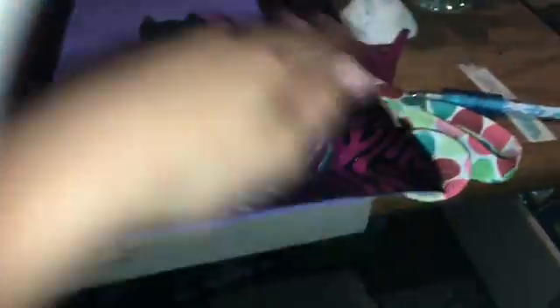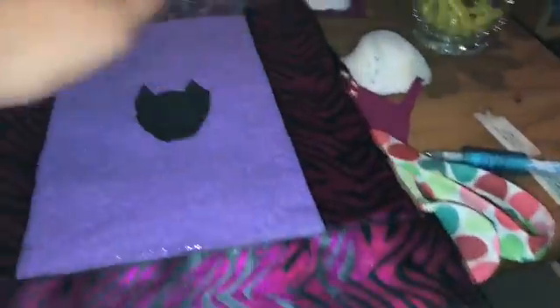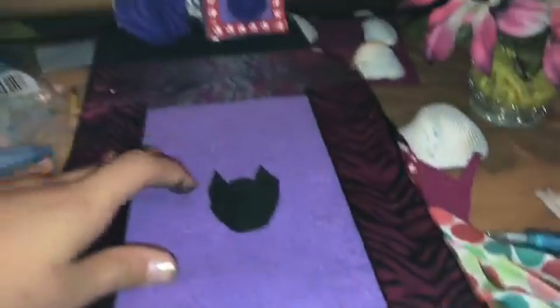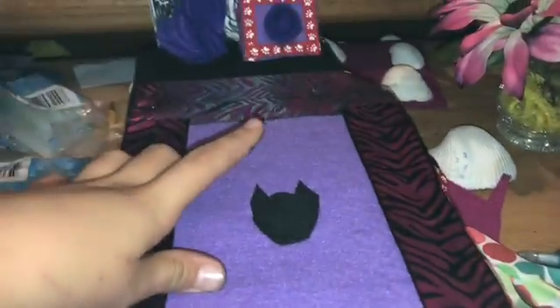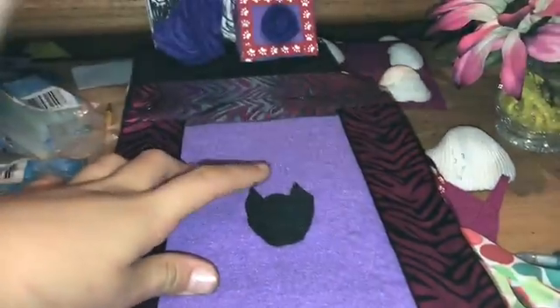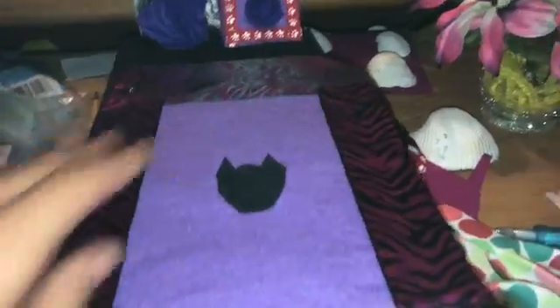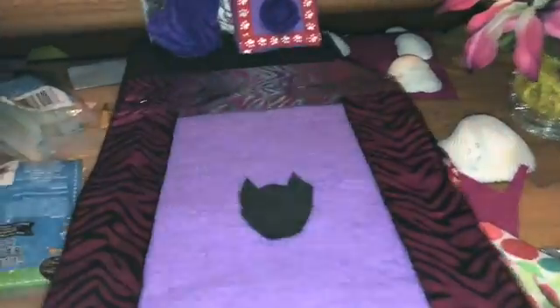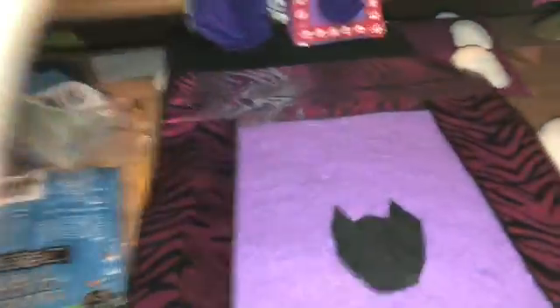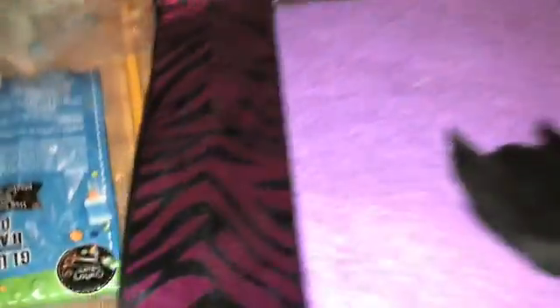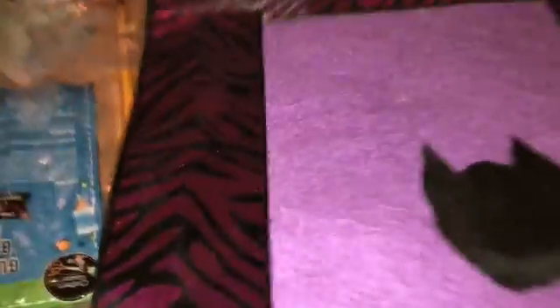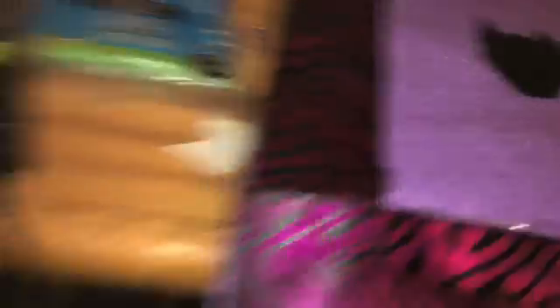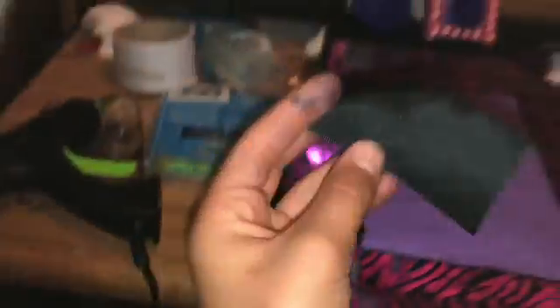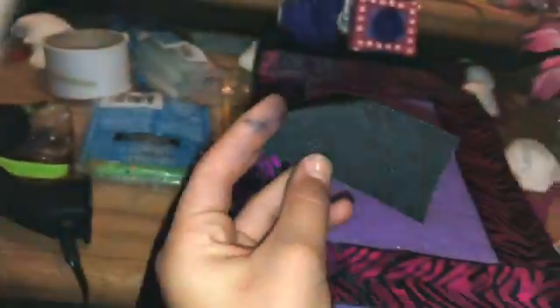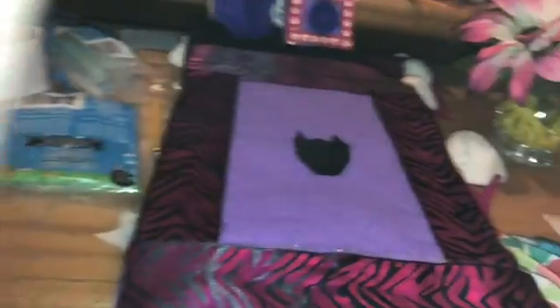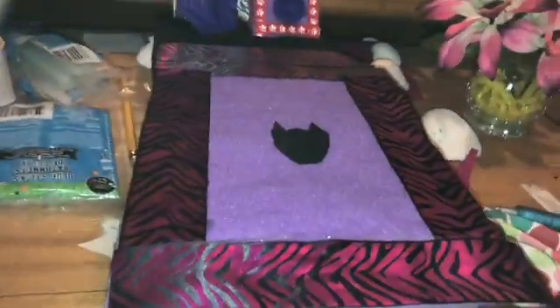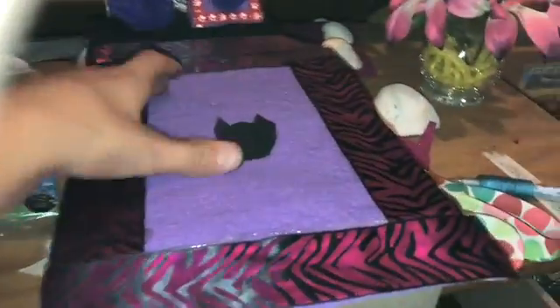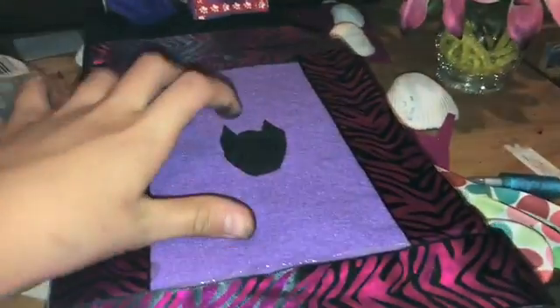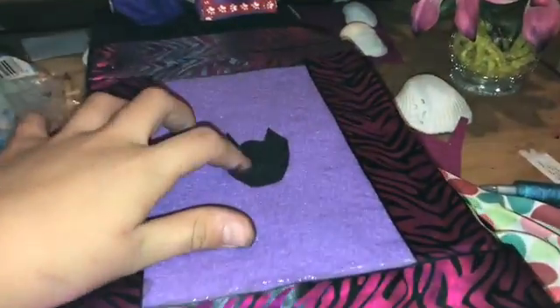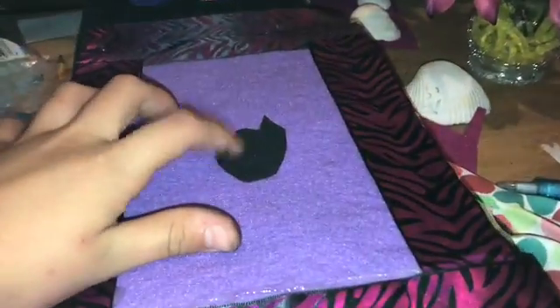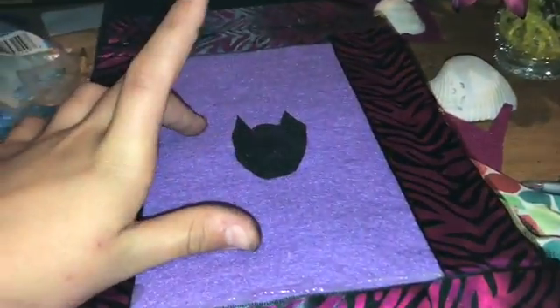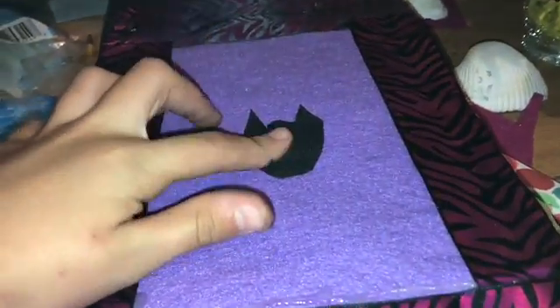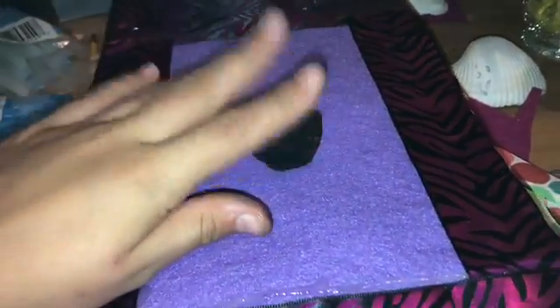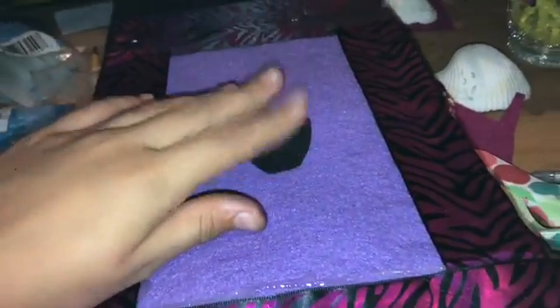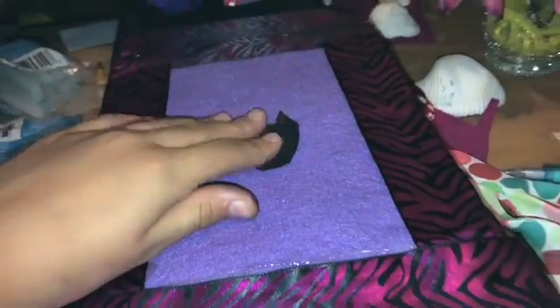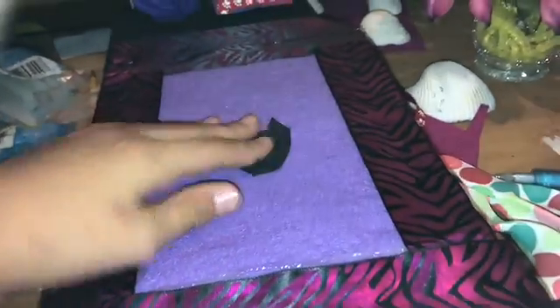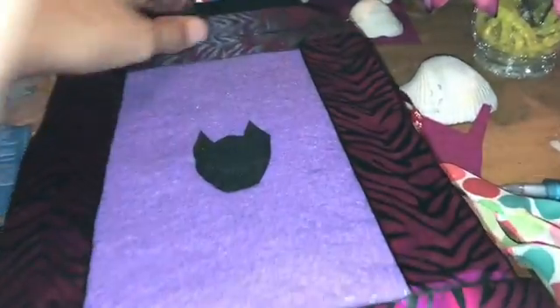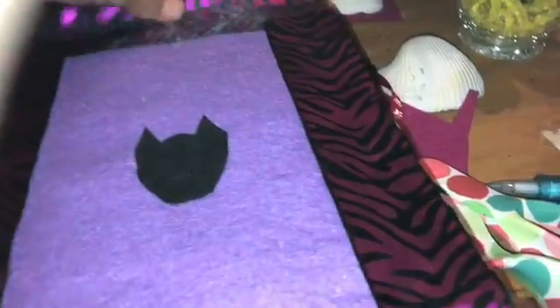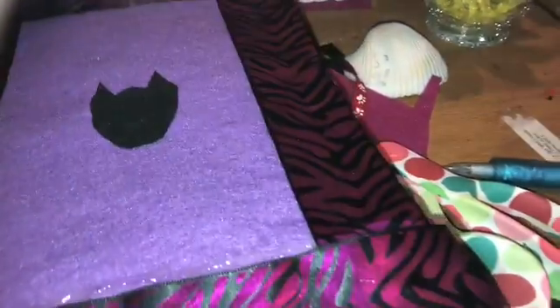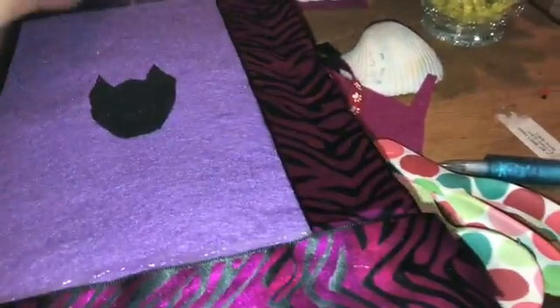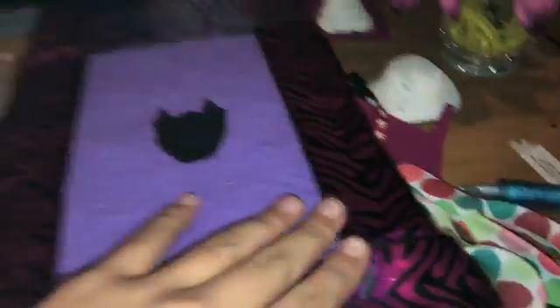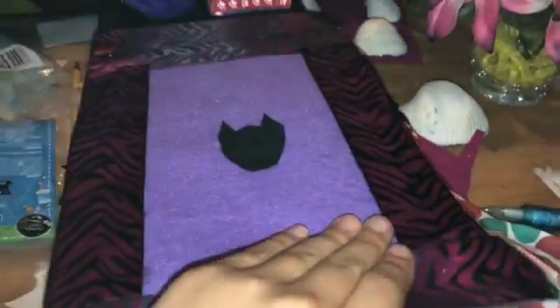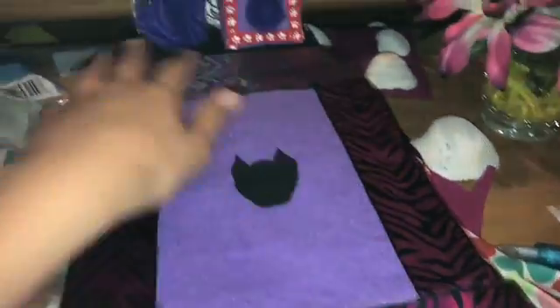Then I put some hair here and here. On the back of it, it's black on the back, so I took the back and did a wolf shape head and put it in the middle.